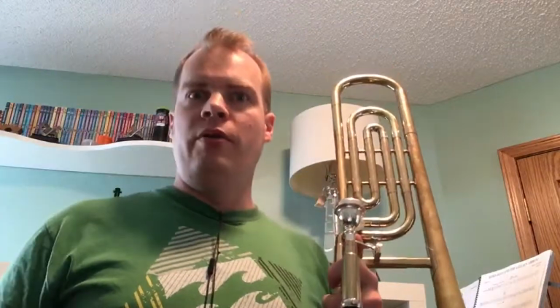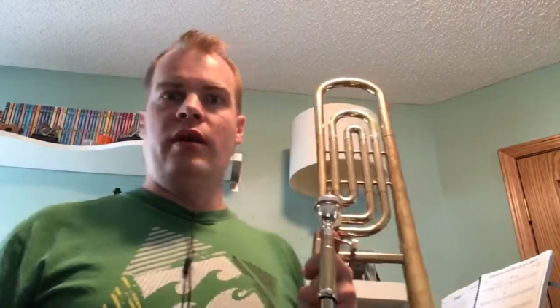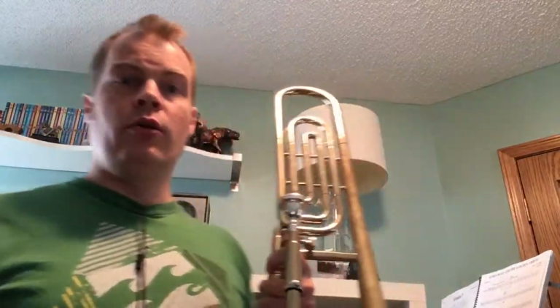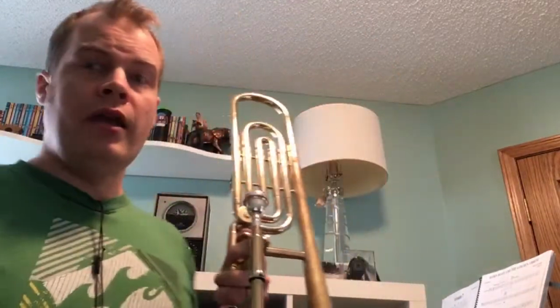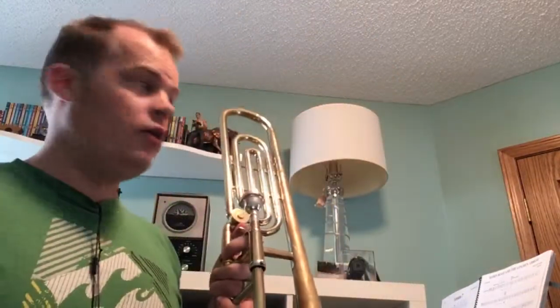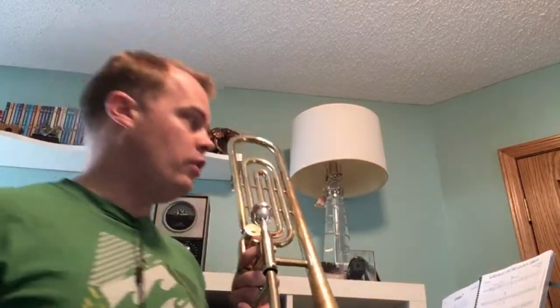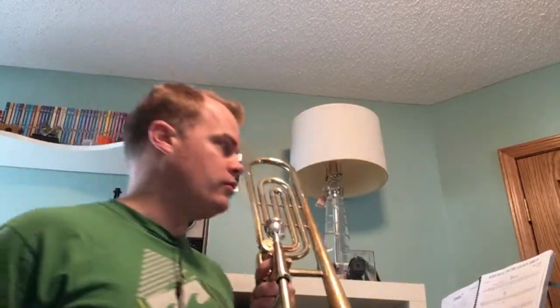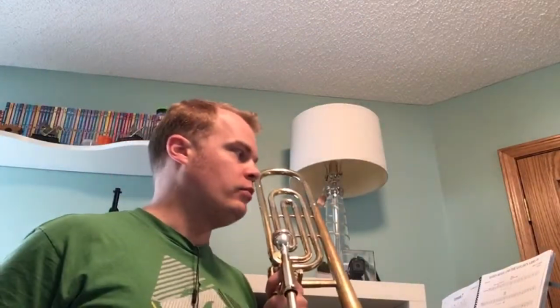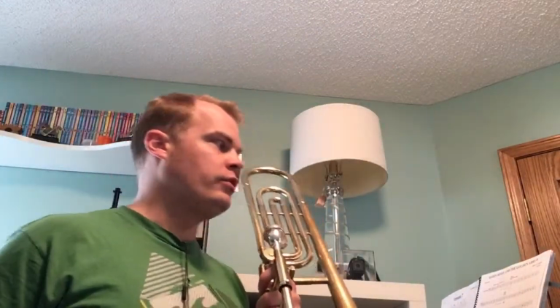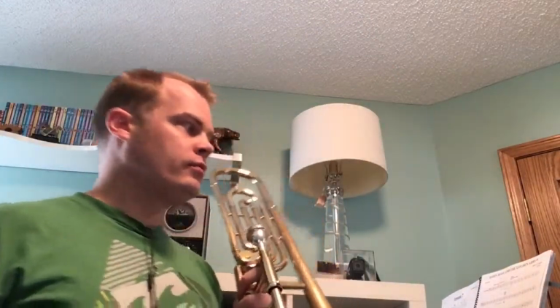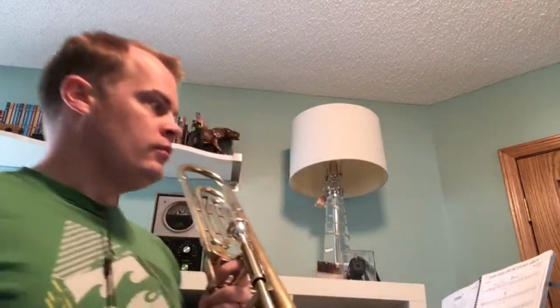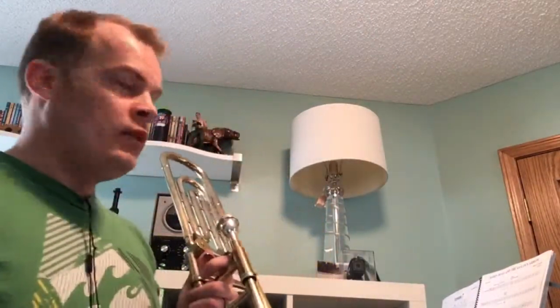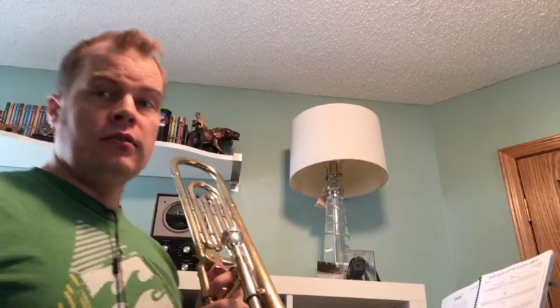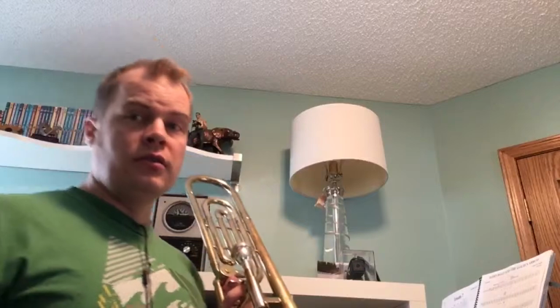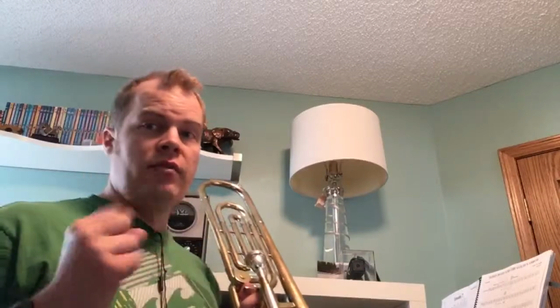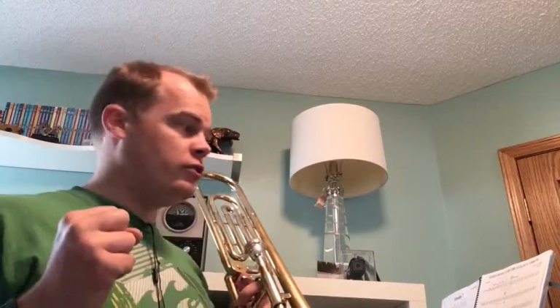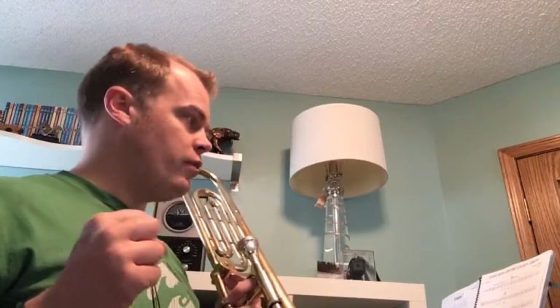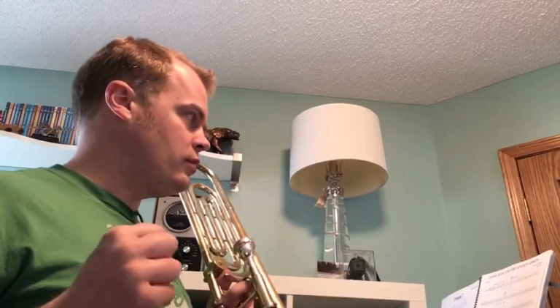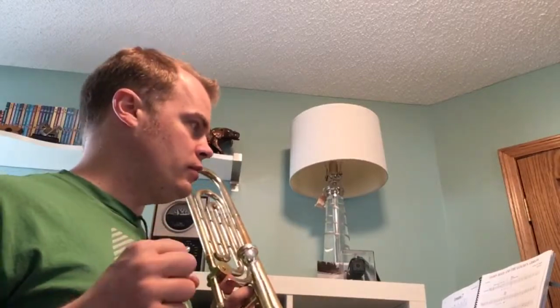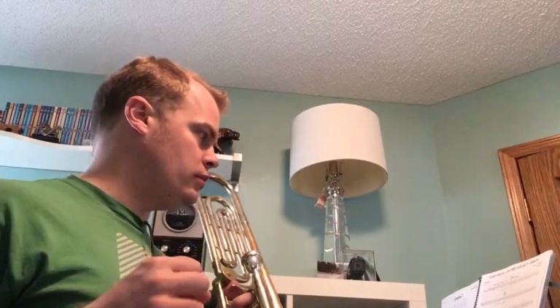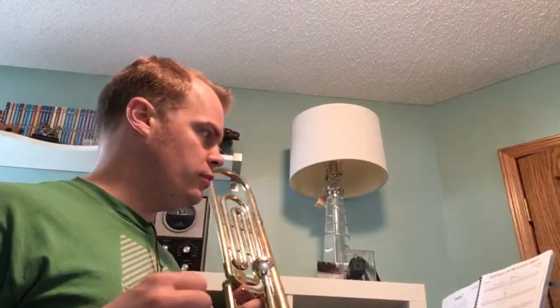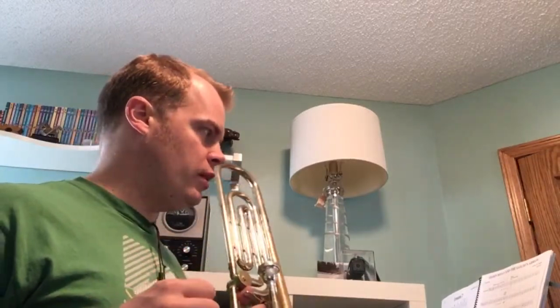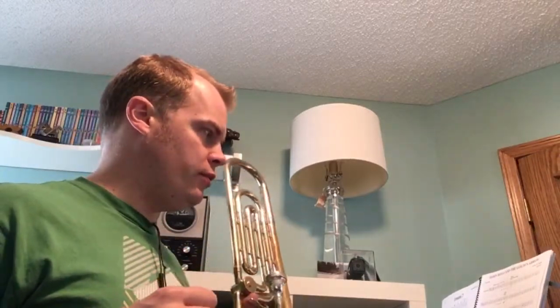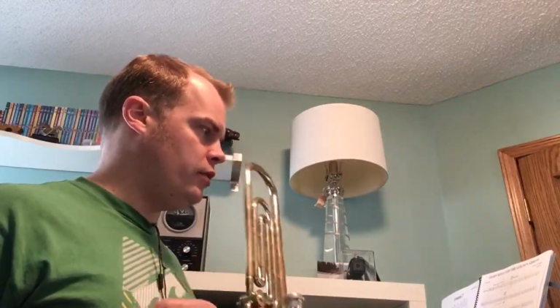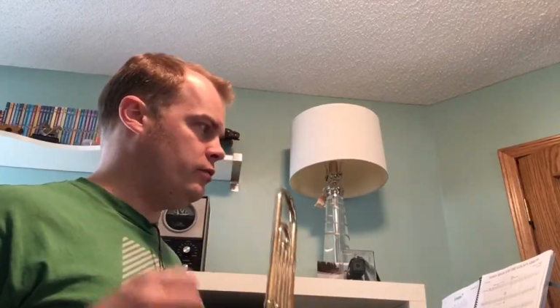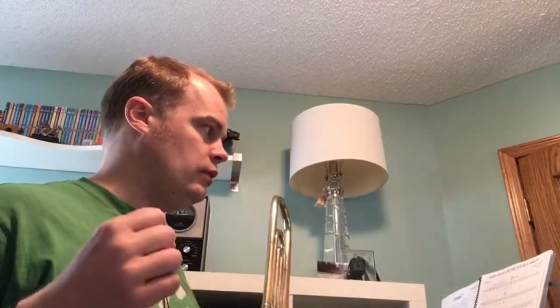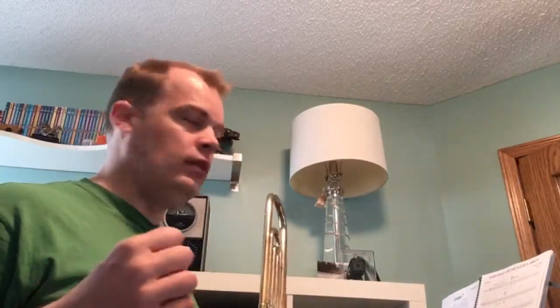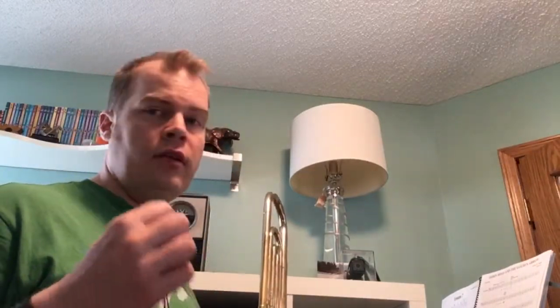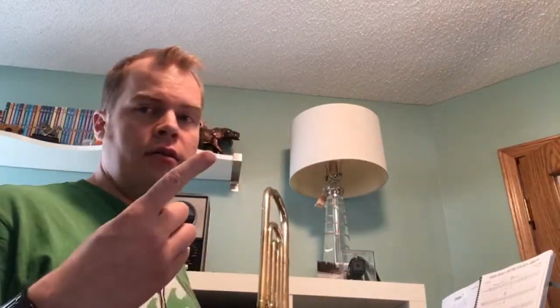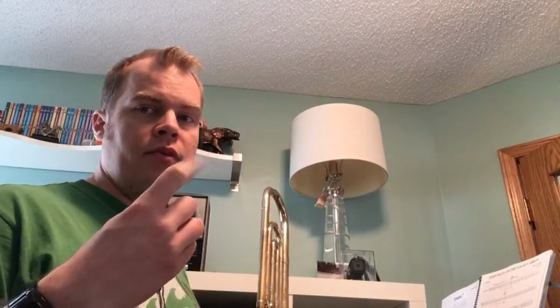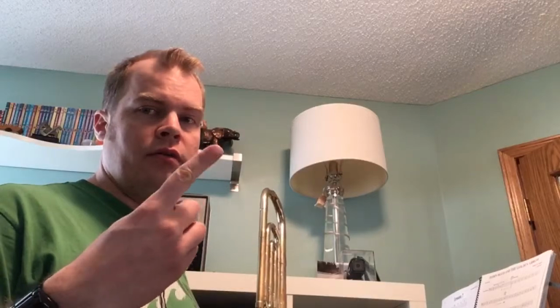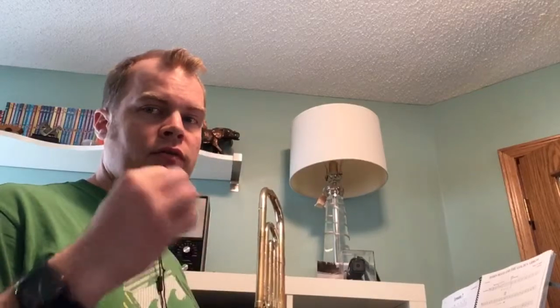Robin Hood and the Golden Arrow on the trombone. It starts with seven measures of rest, so we have our lovely opening — remember to count to seven.